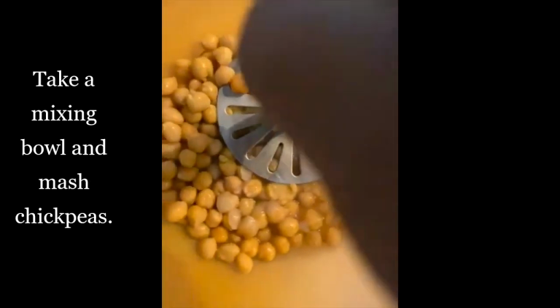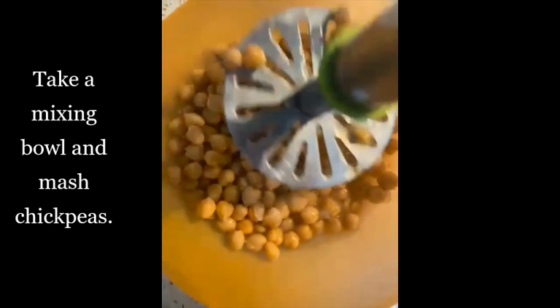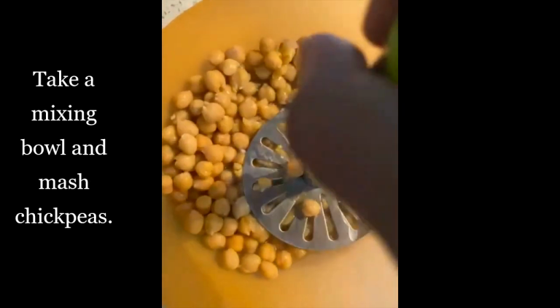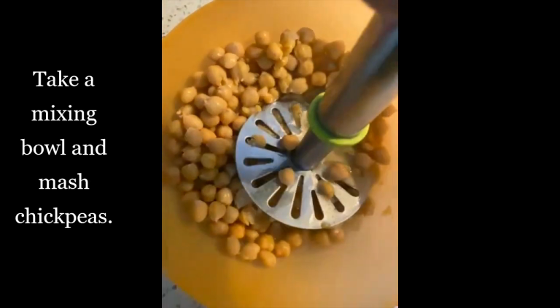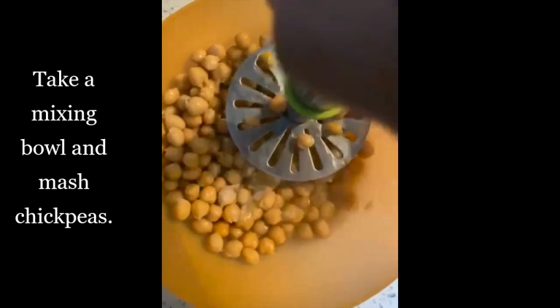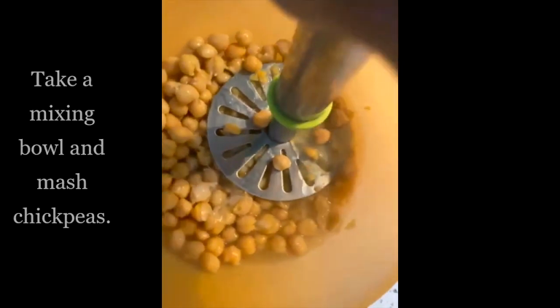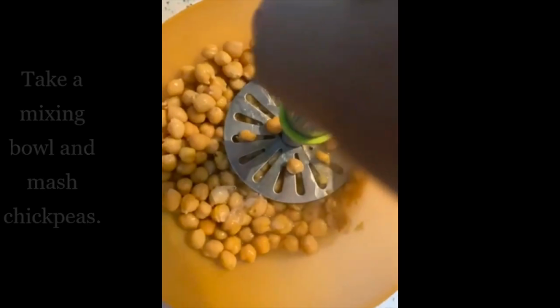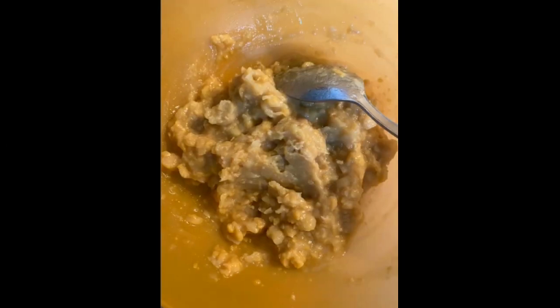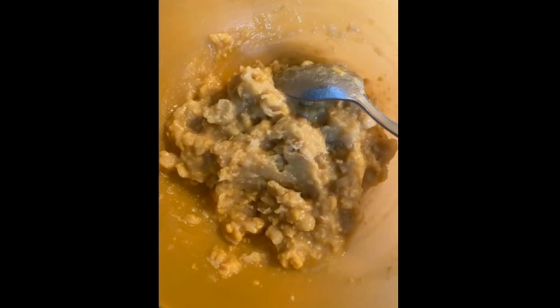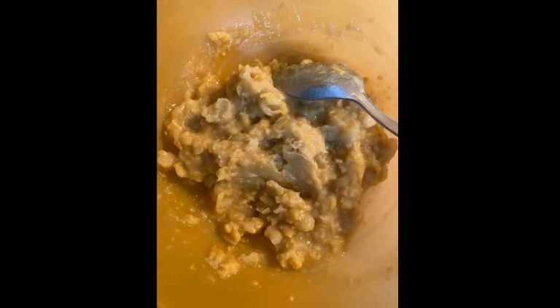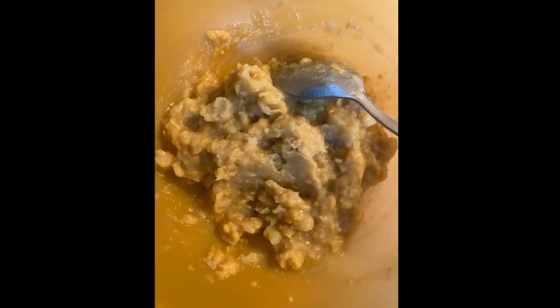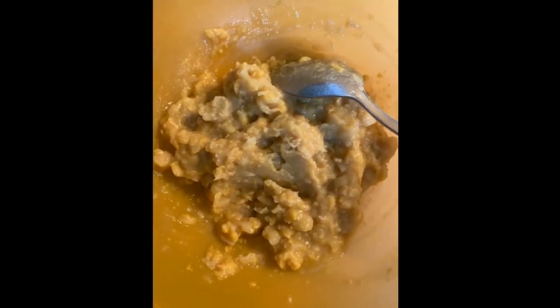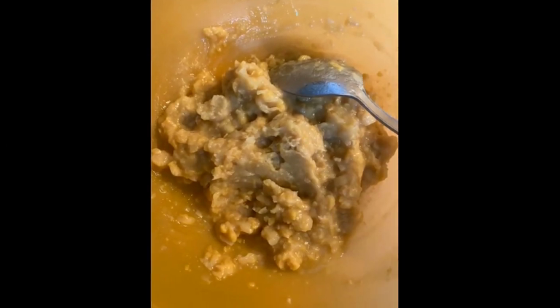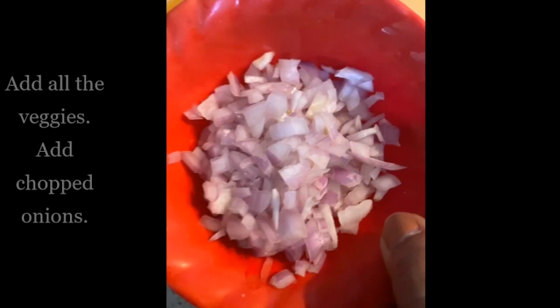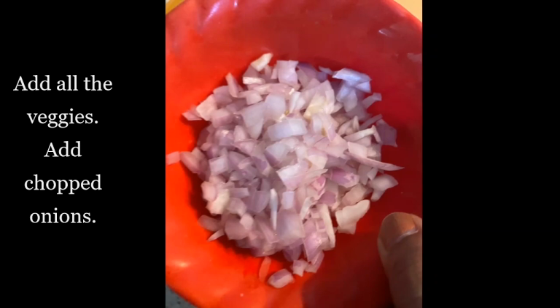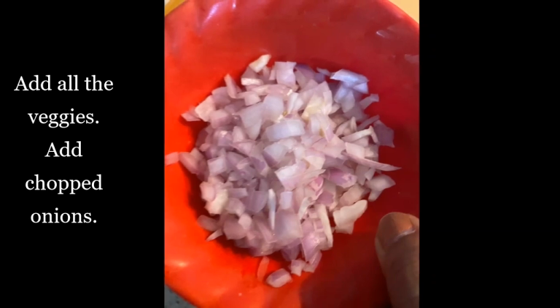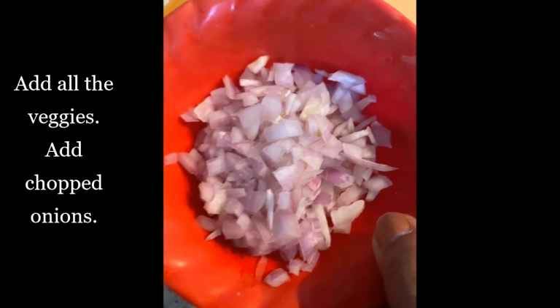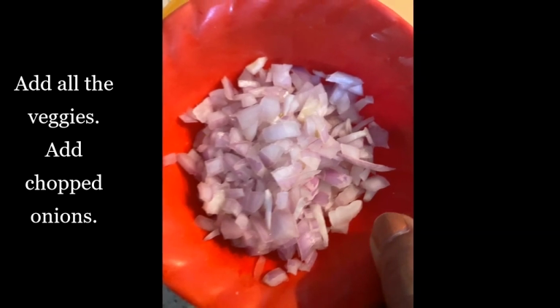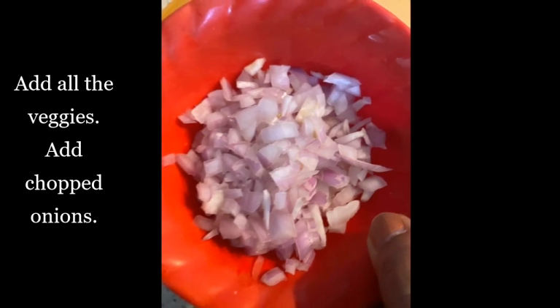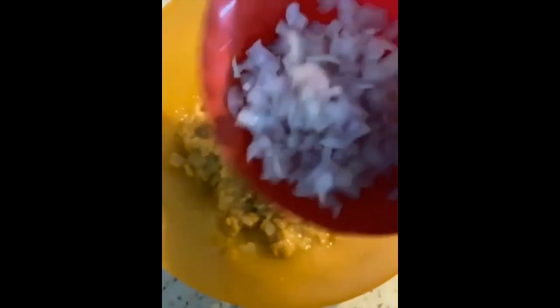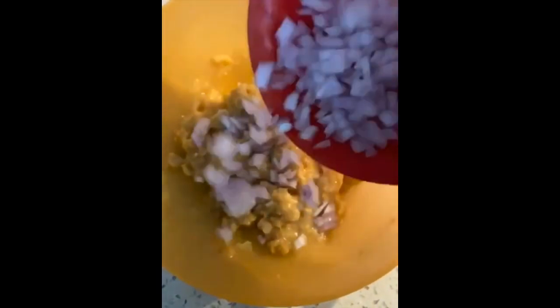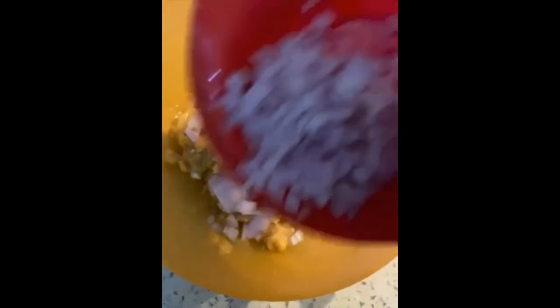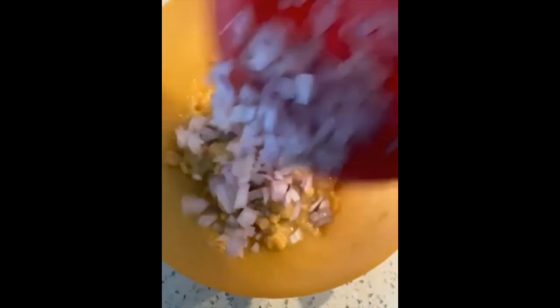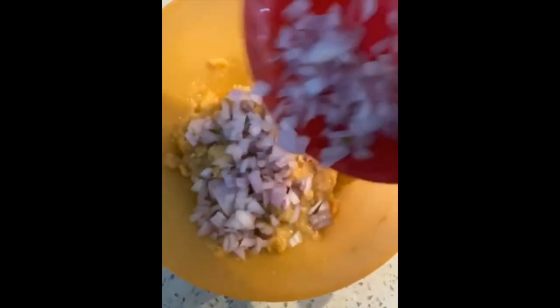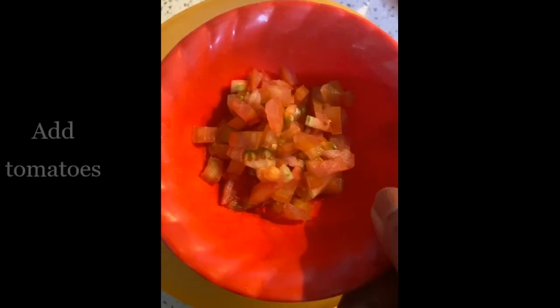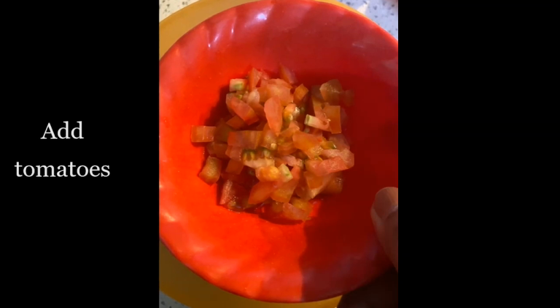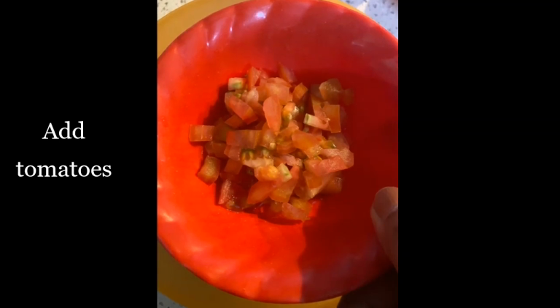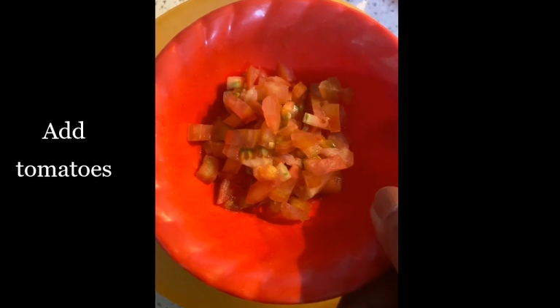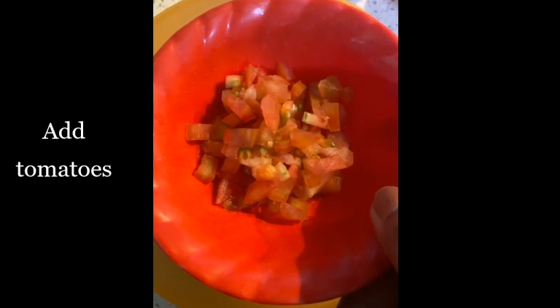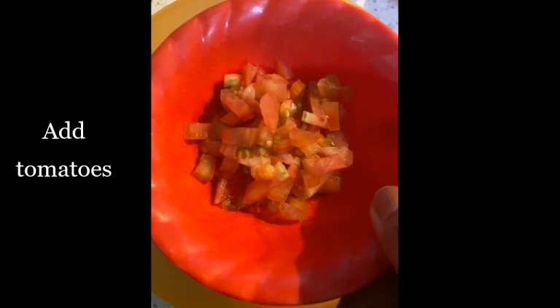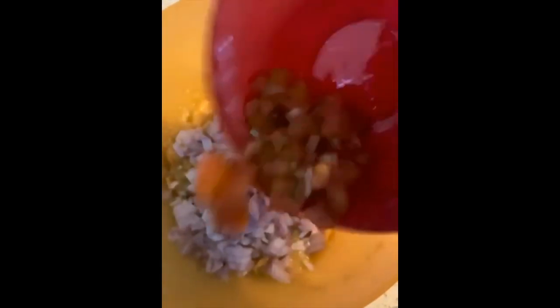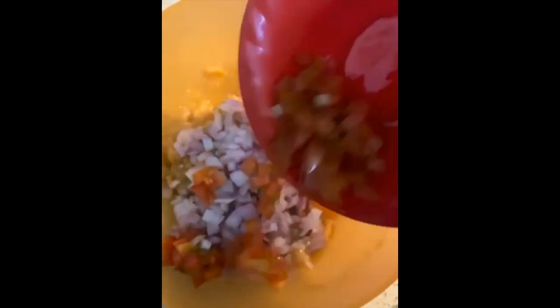...chickpeas and mash them with the help of a masher. Once they are nicely mashed, we will be adding all our veggies. First we will be adding our chopped onions, then we will be adding our chopped tomatoes.